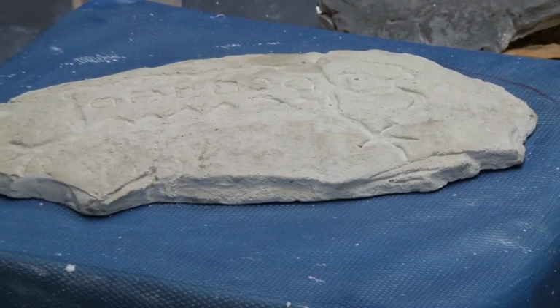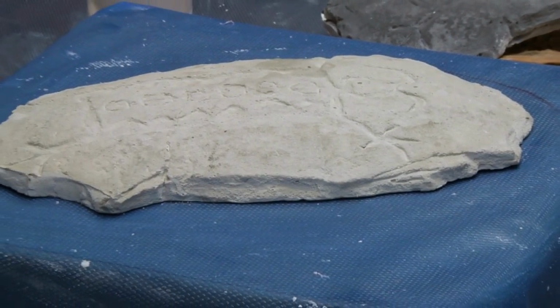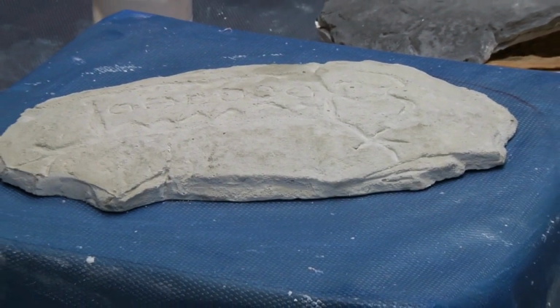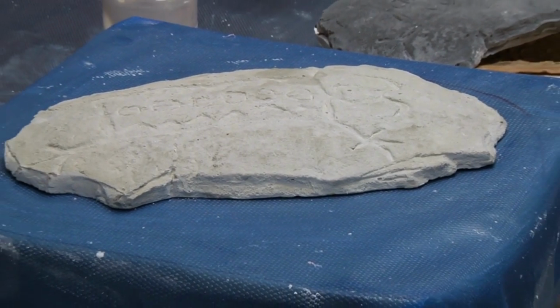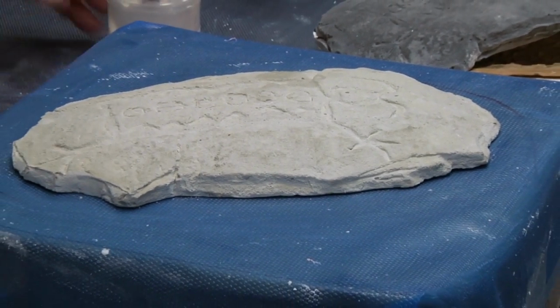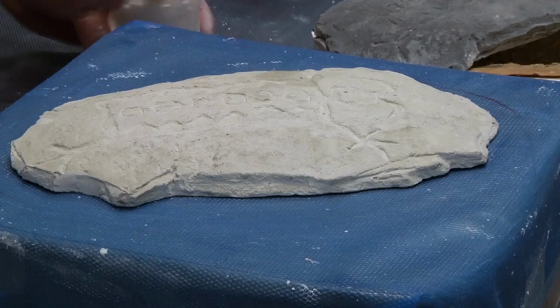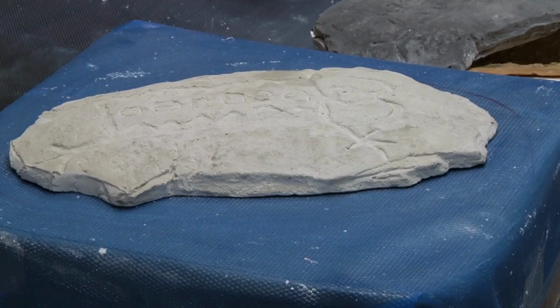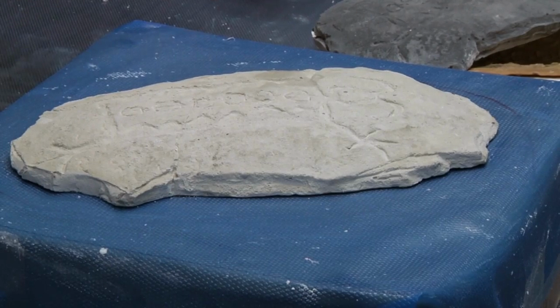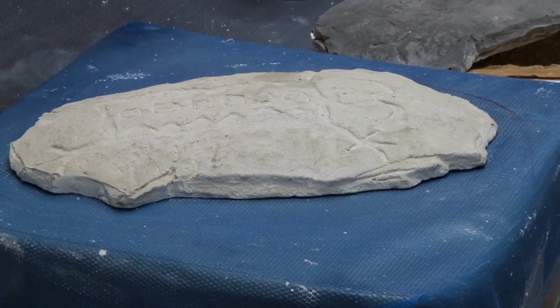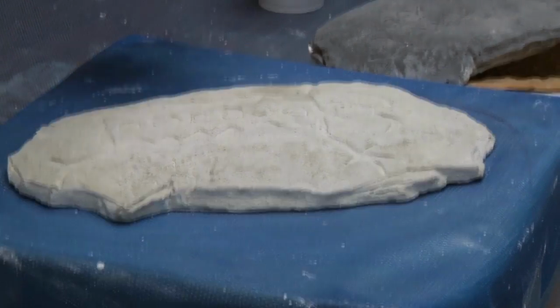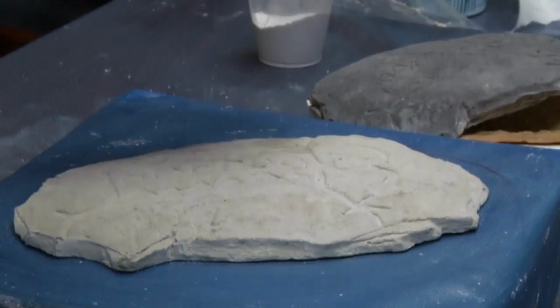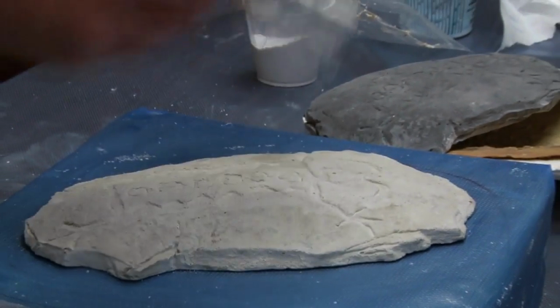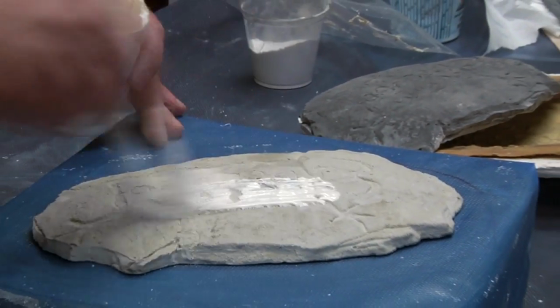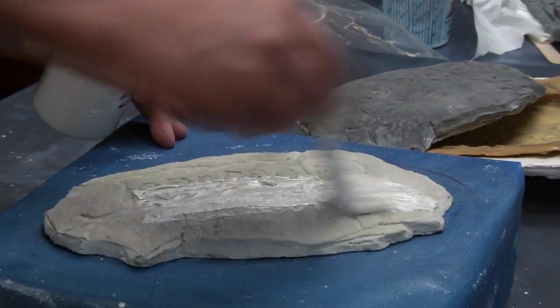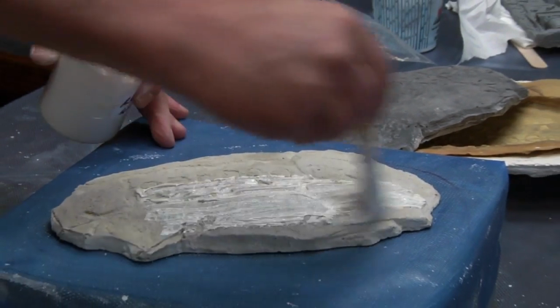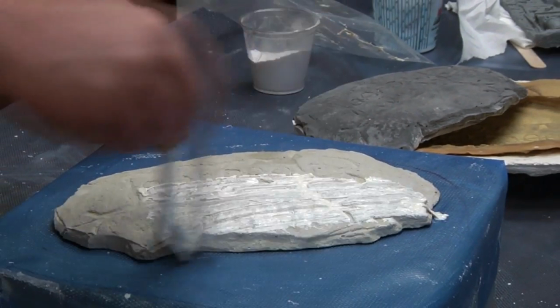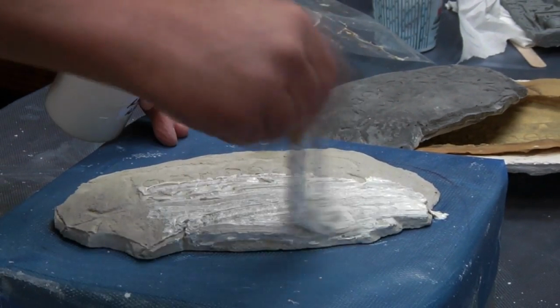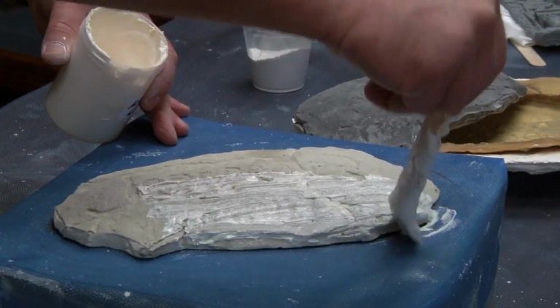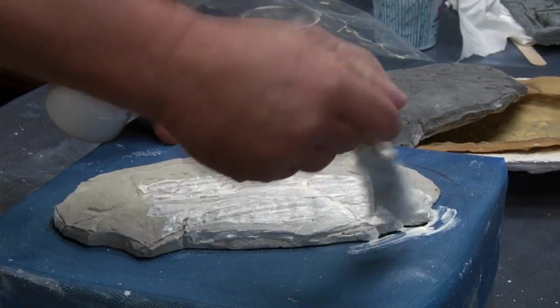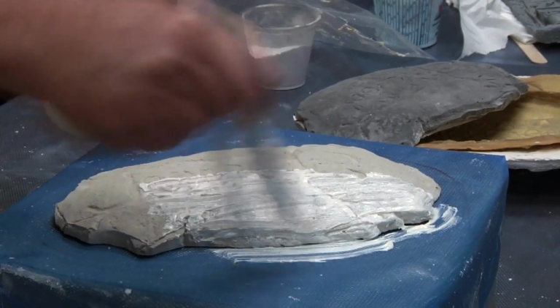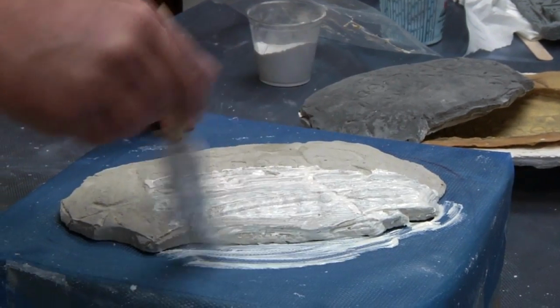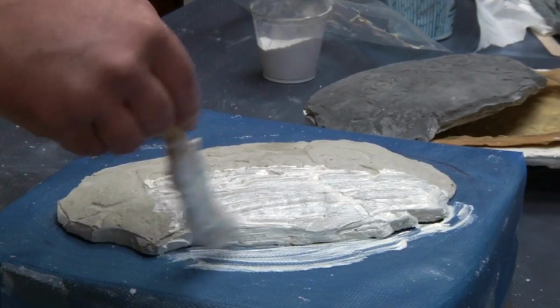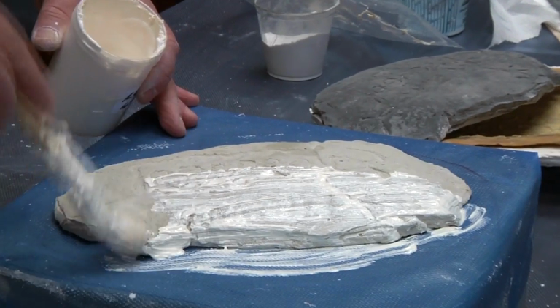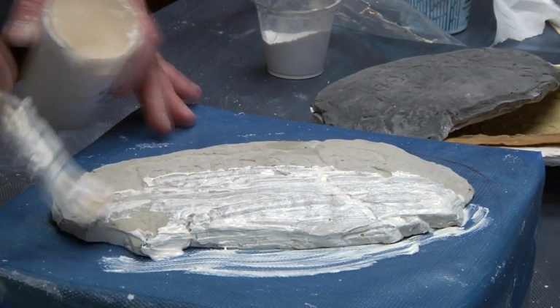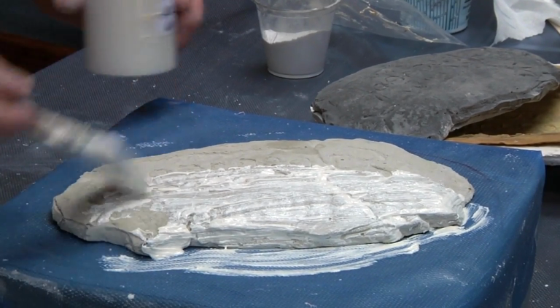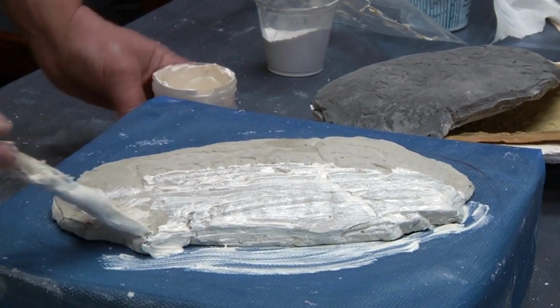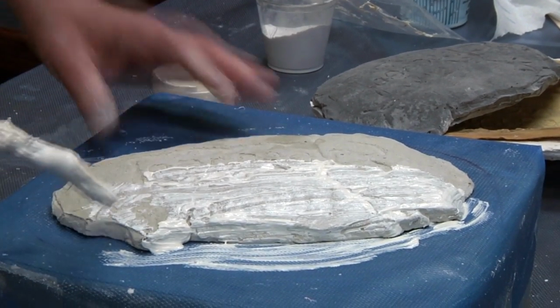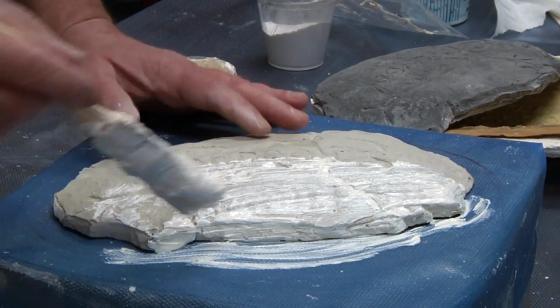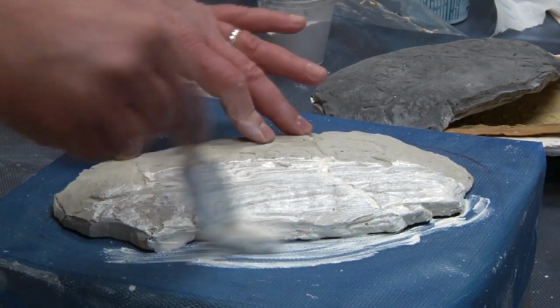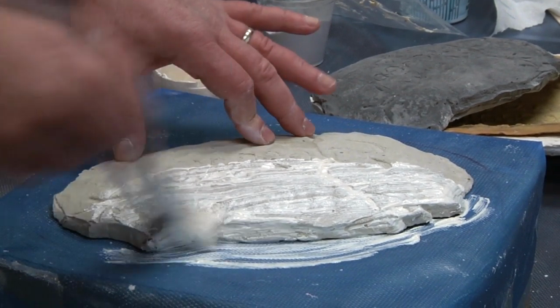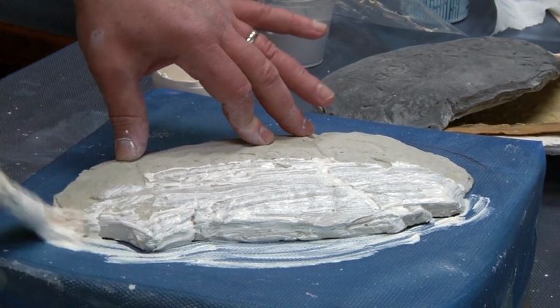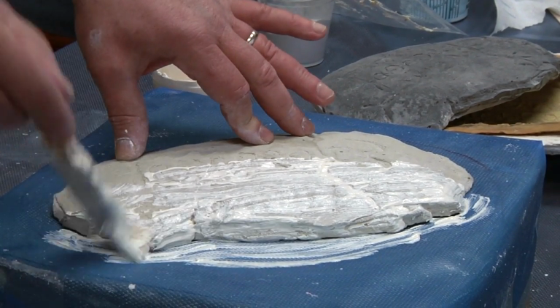We are going to take the stone, which is a pyrogryphic, and make a ring around it, which will recreate an outer flange of rubber.